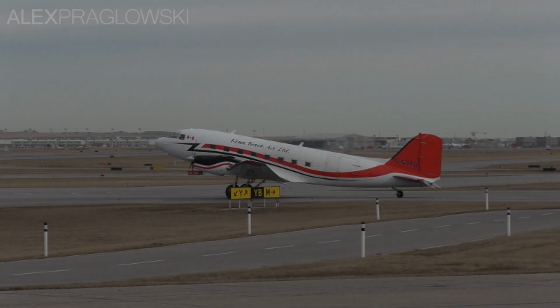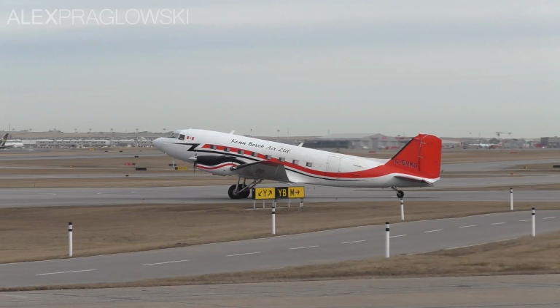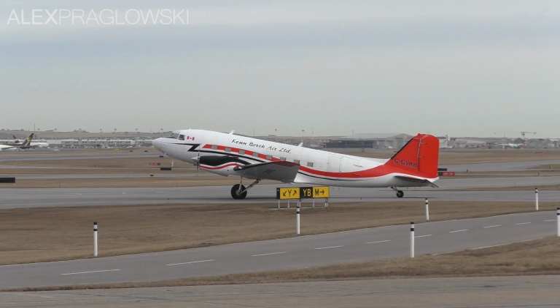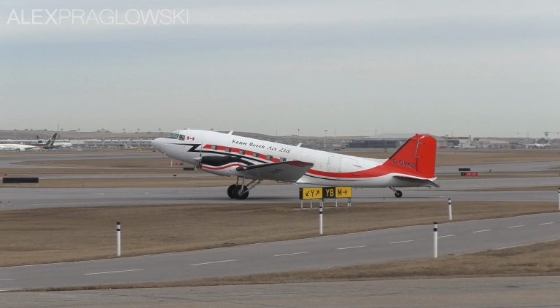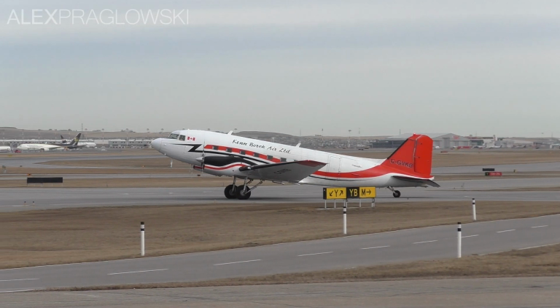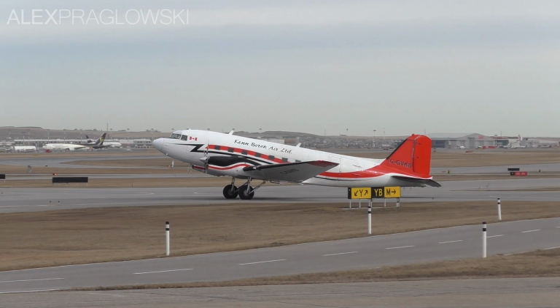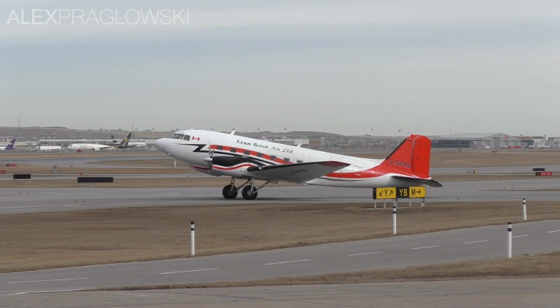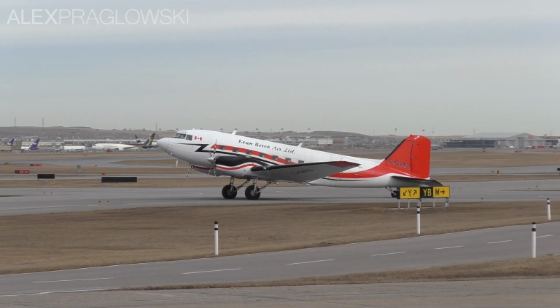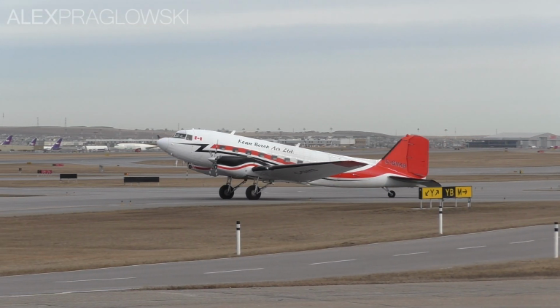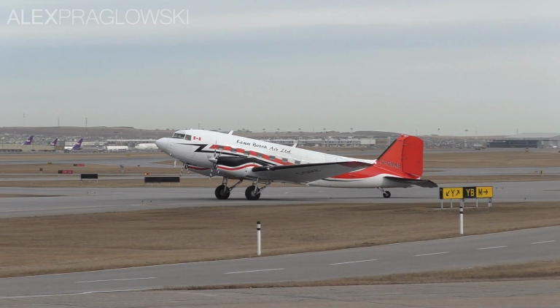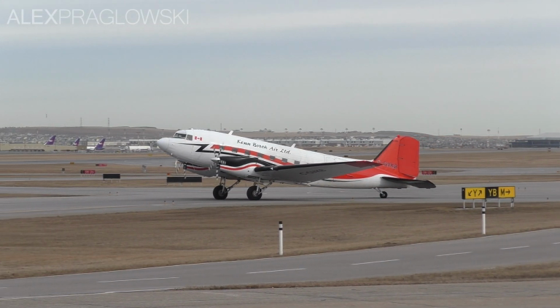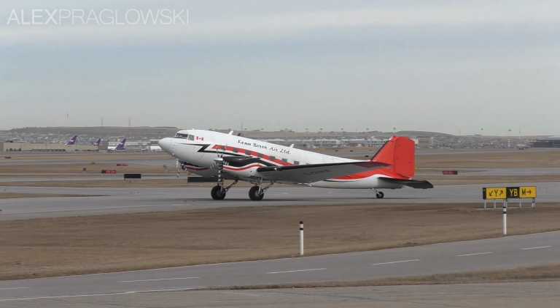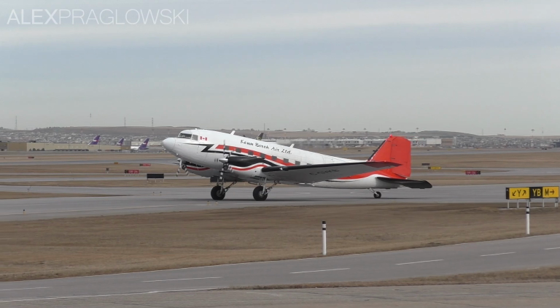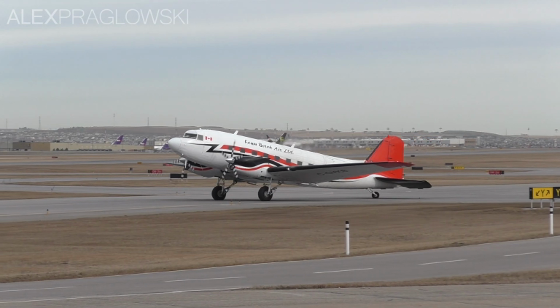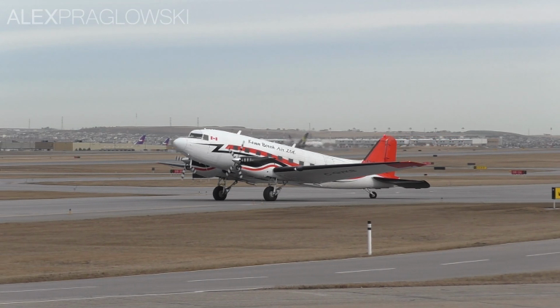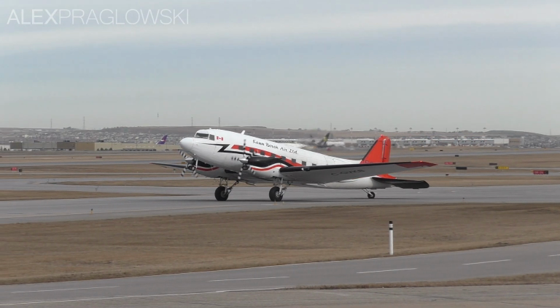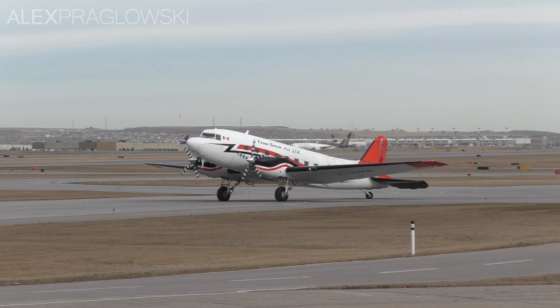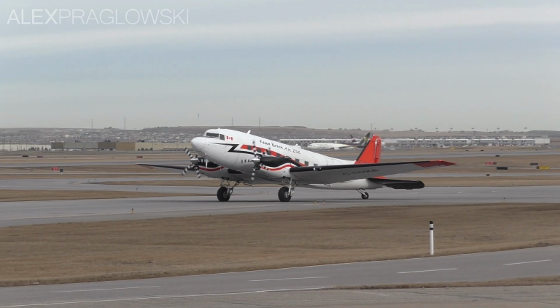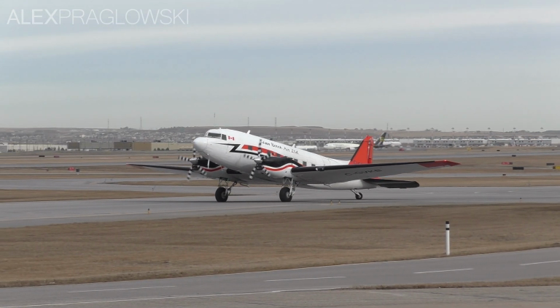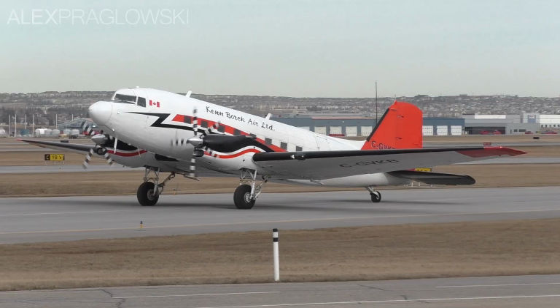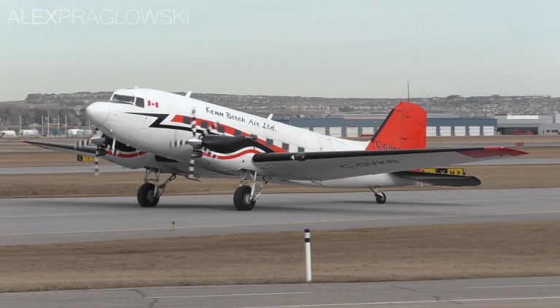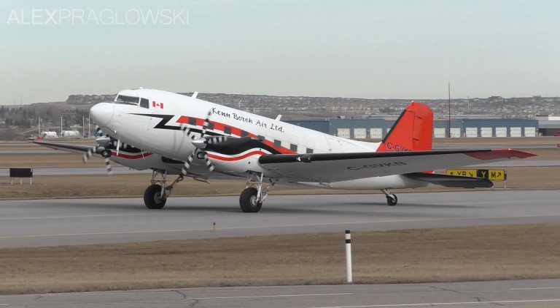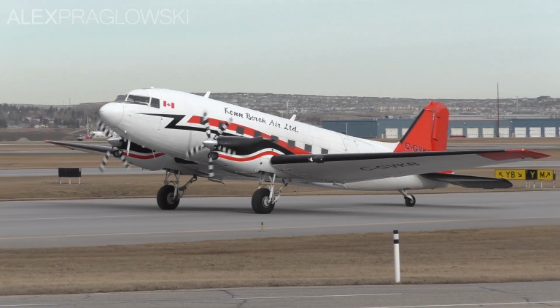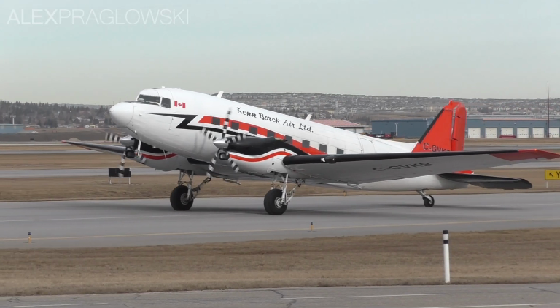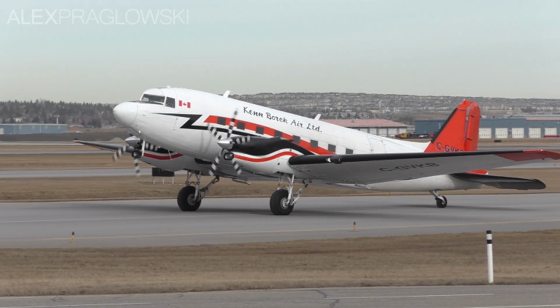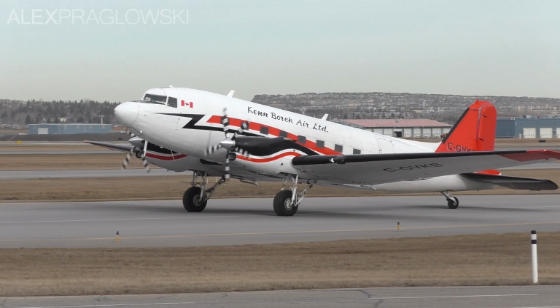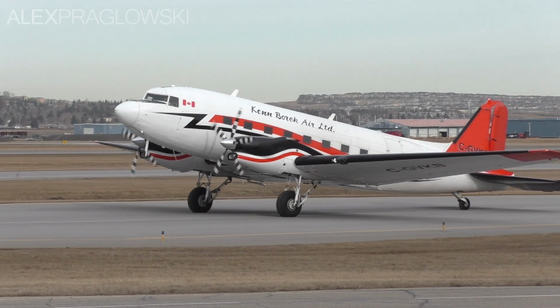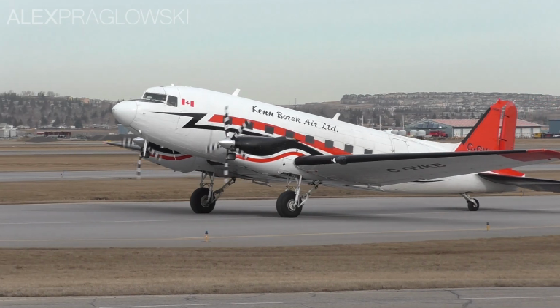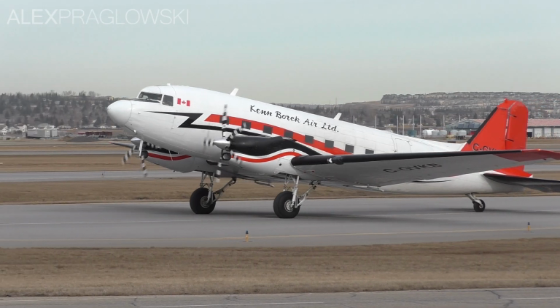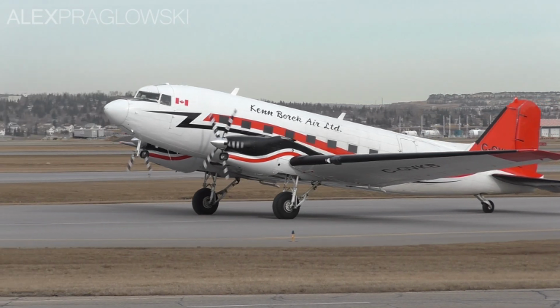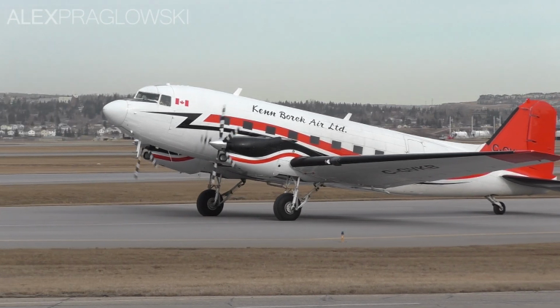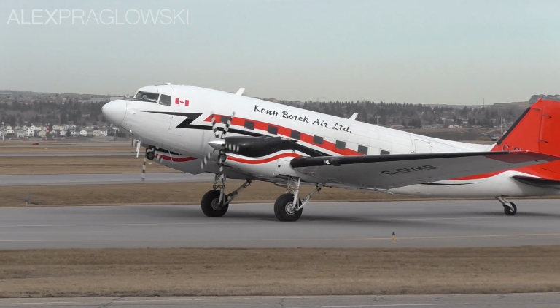Hello all, and welcome back to another video! My name is Alex, and today I thought I'd take a look at another aircraft that's found a niche in the aviation industry. This aircraft is the Douglas DC-3 Turbine, or as it's officially known, the Basler BT-67.